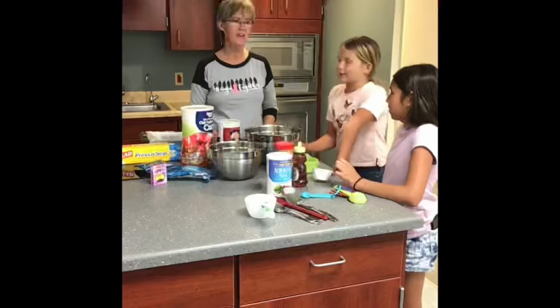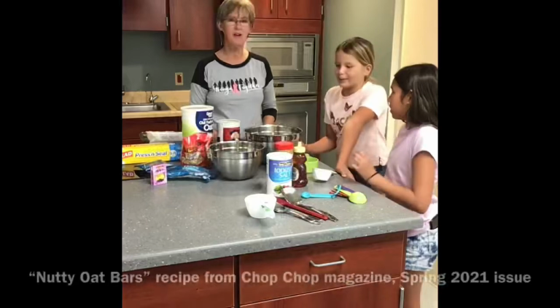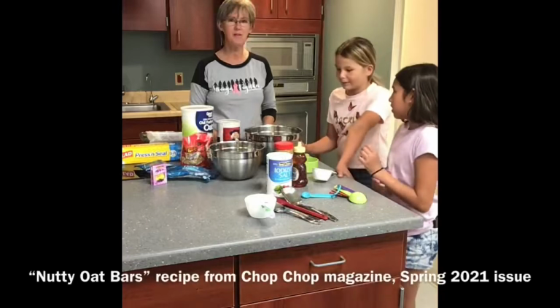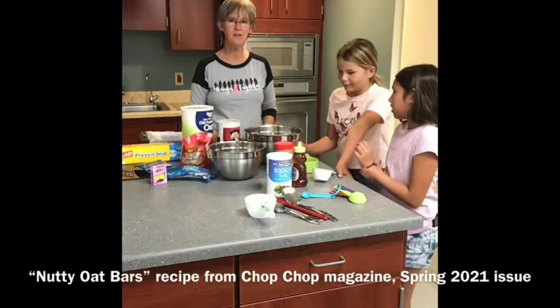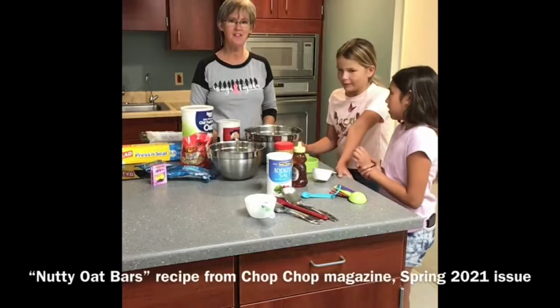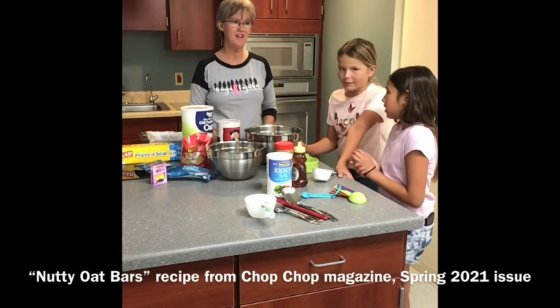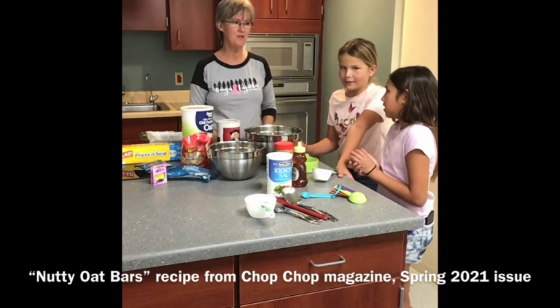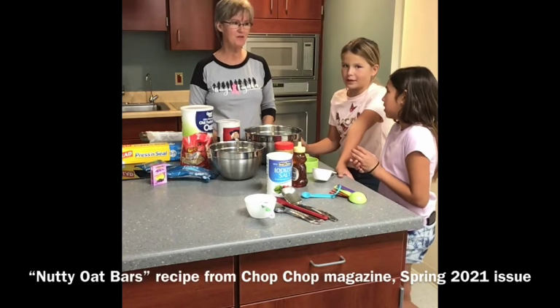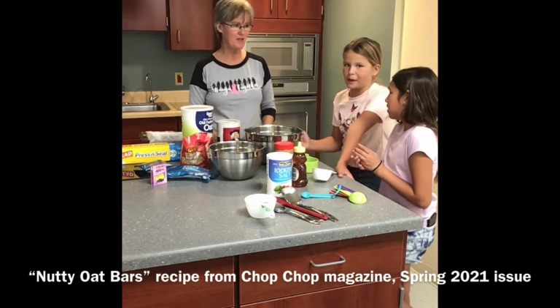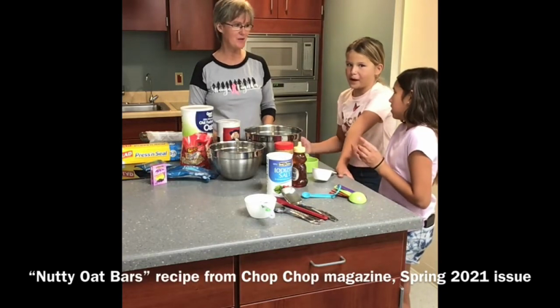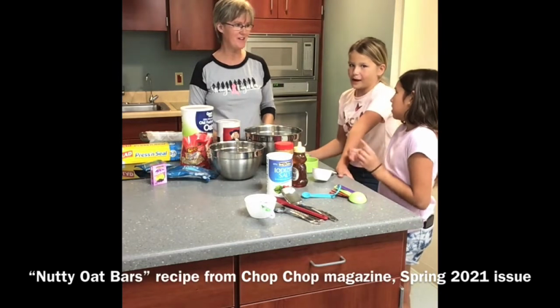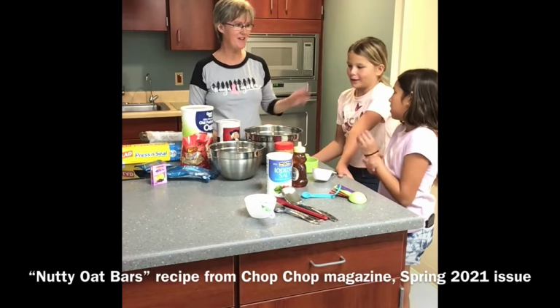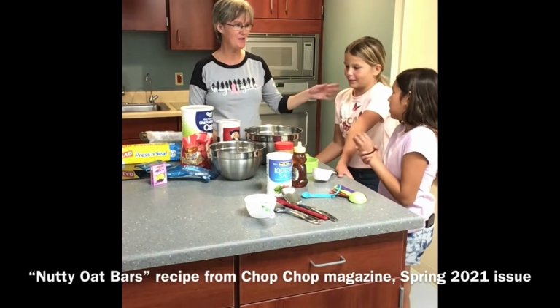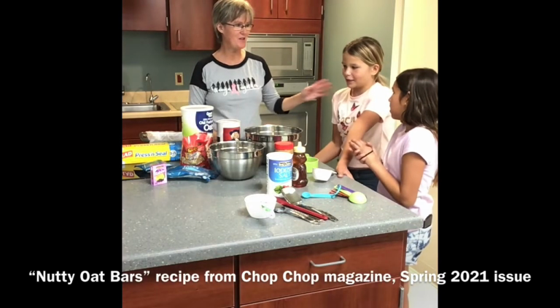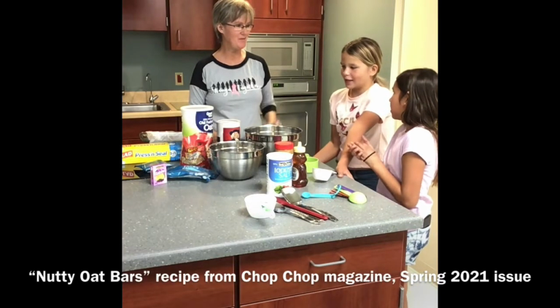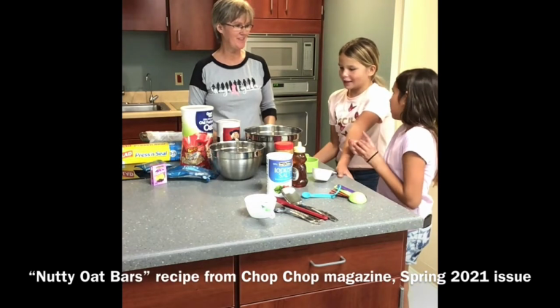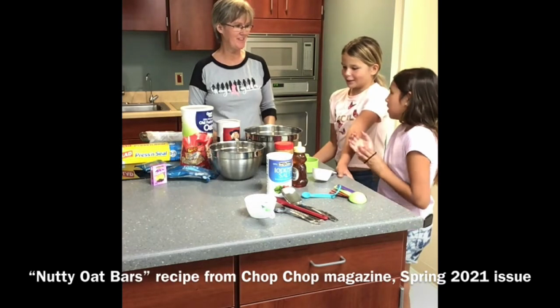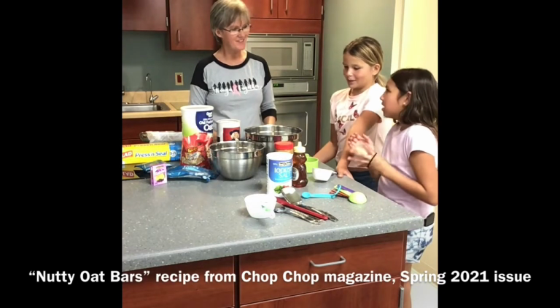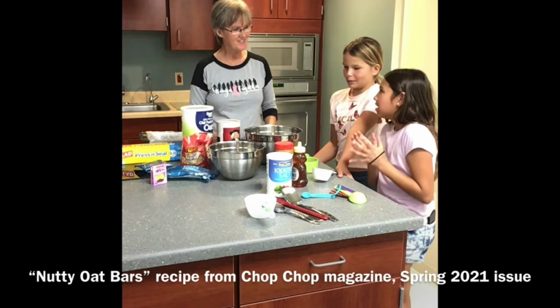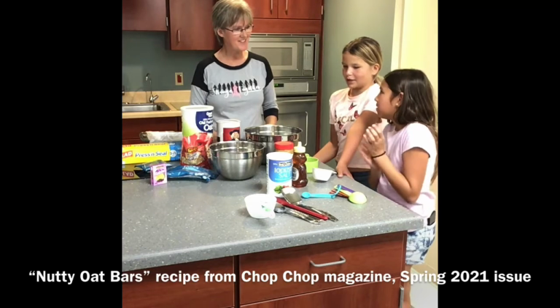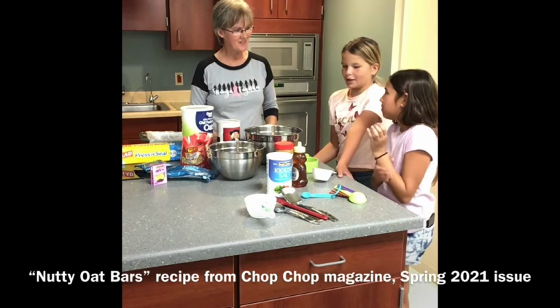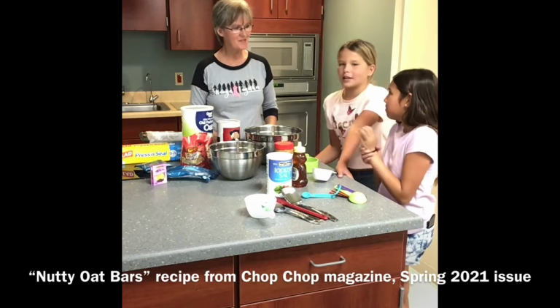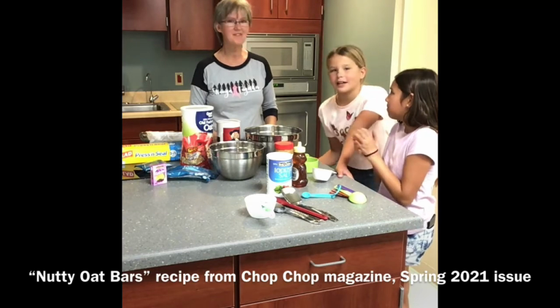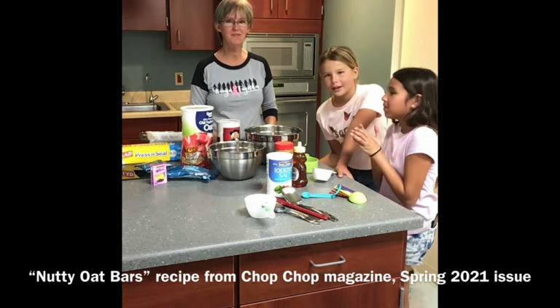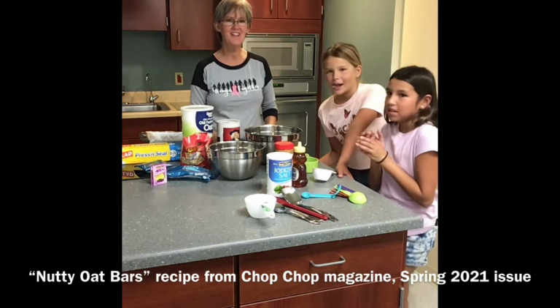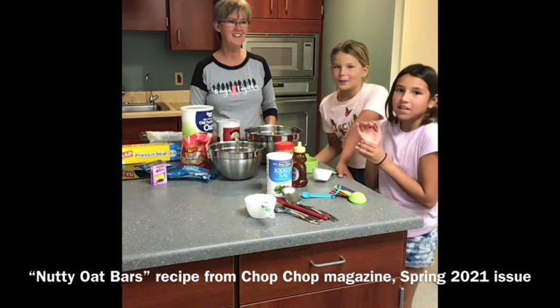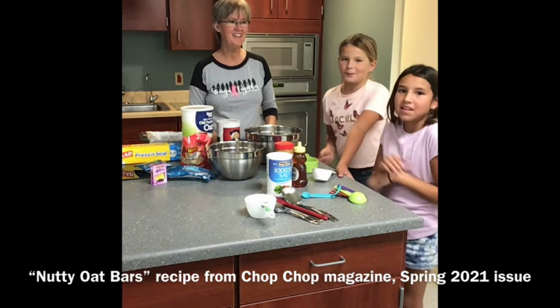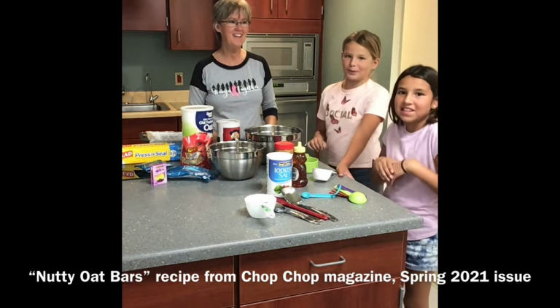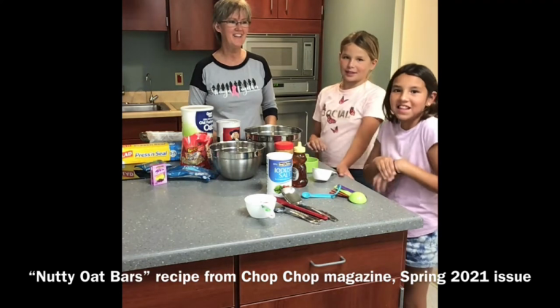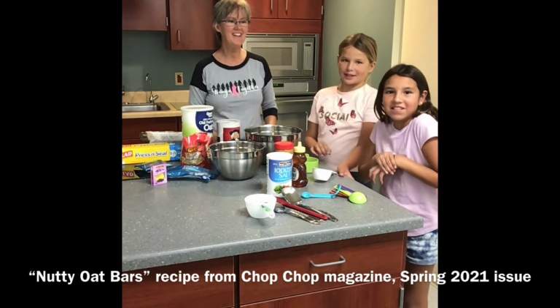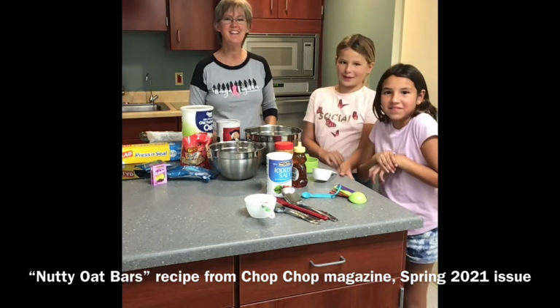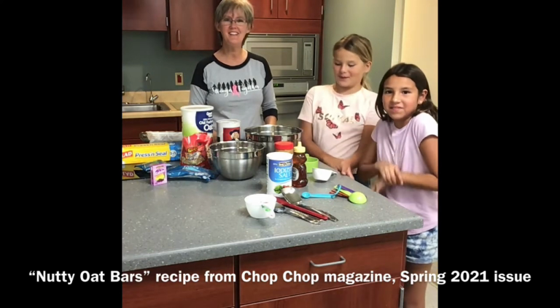My name is Chris and I have two friends with me — Mariah and Neela.